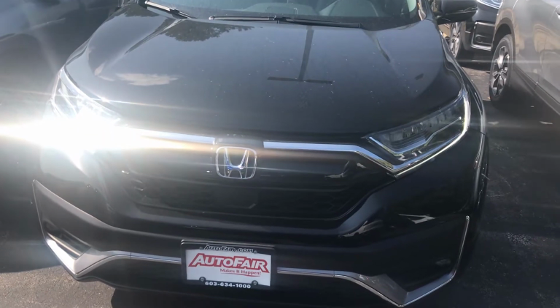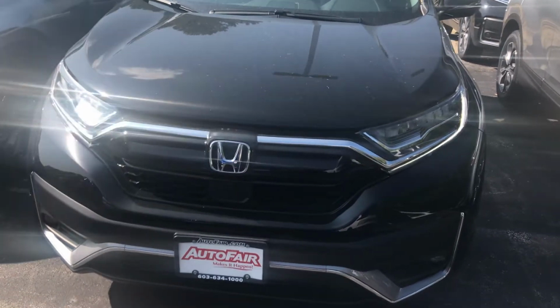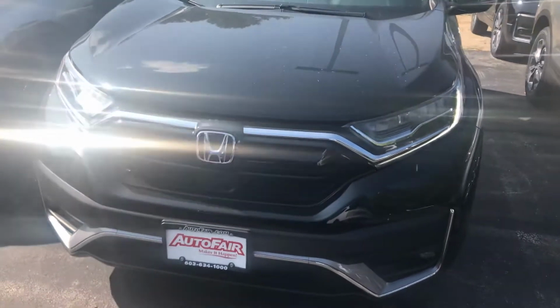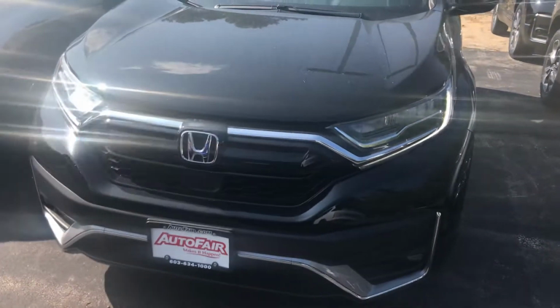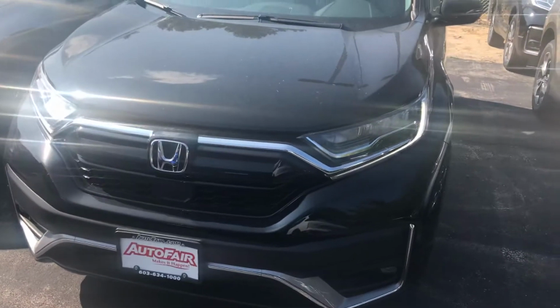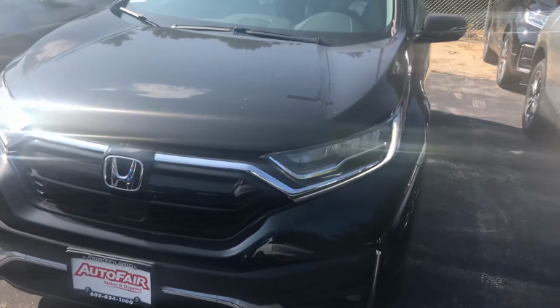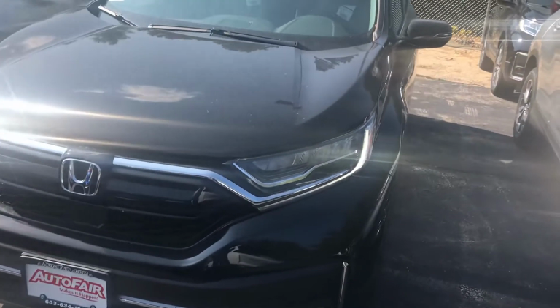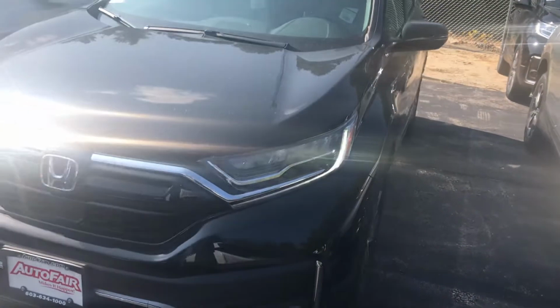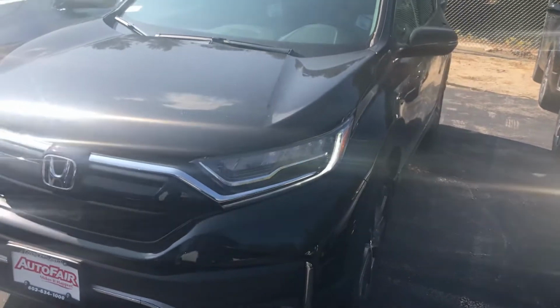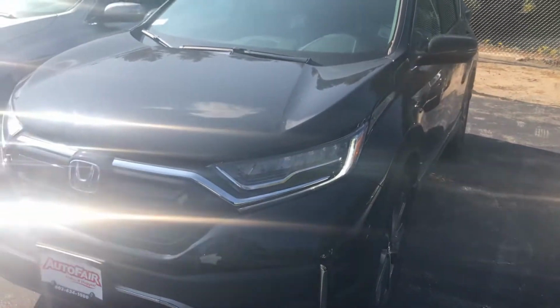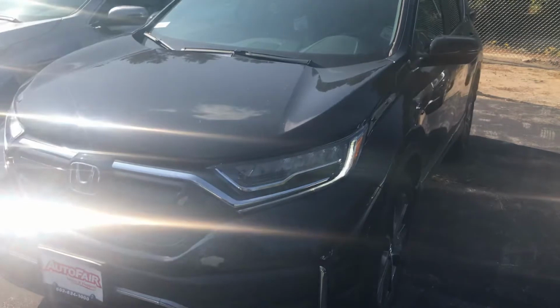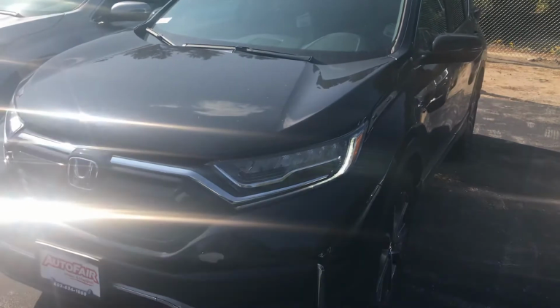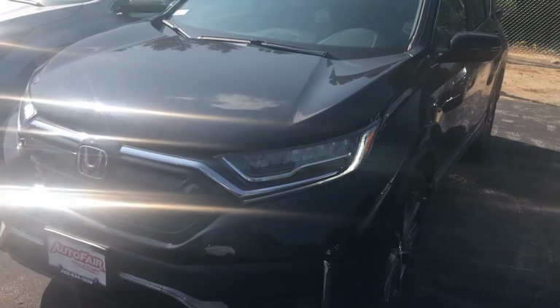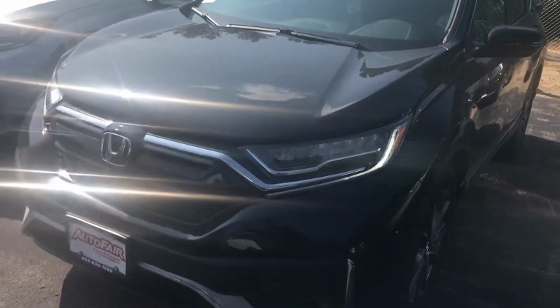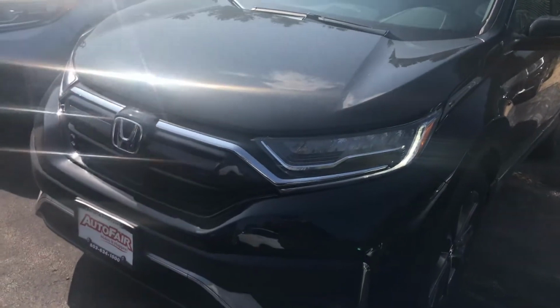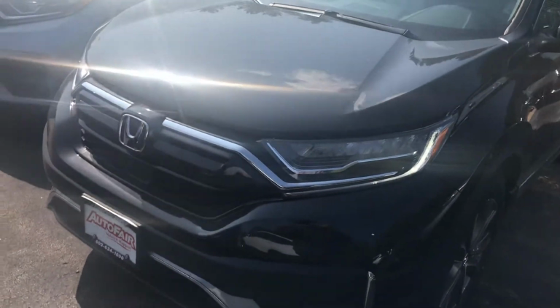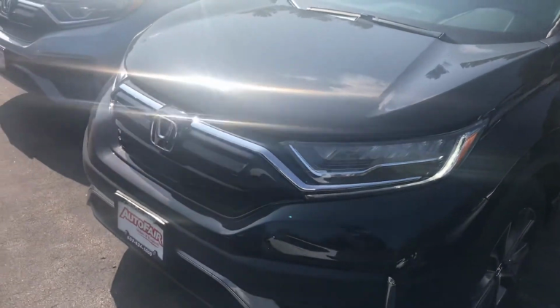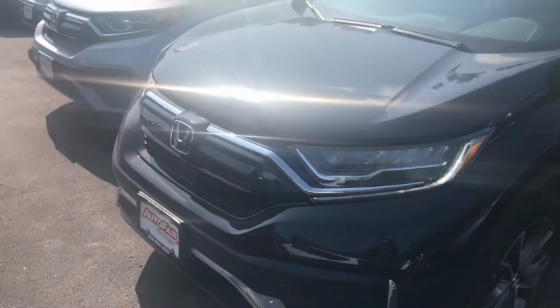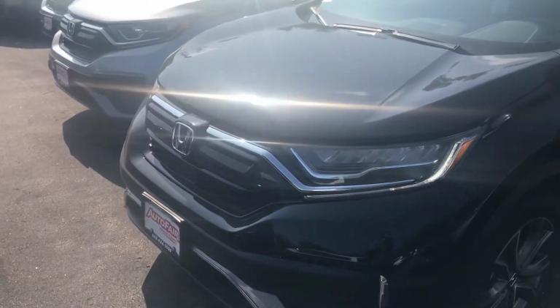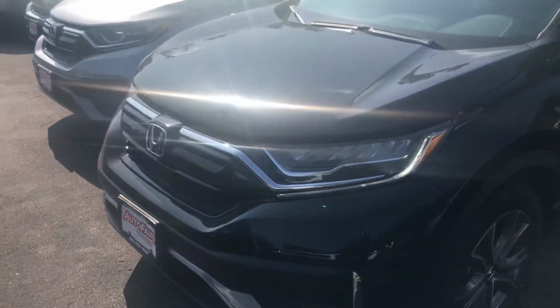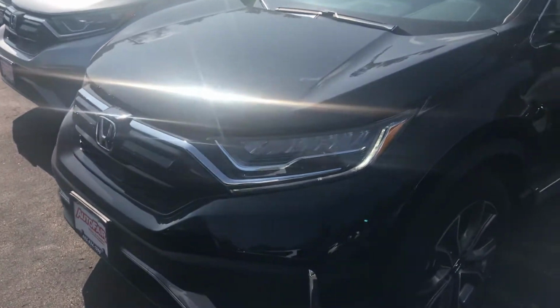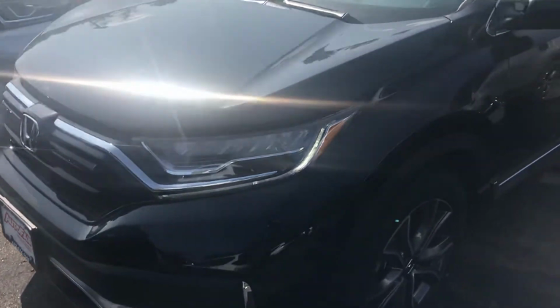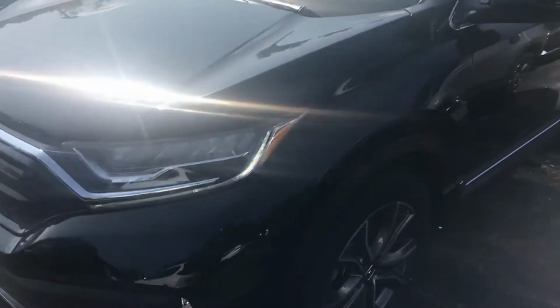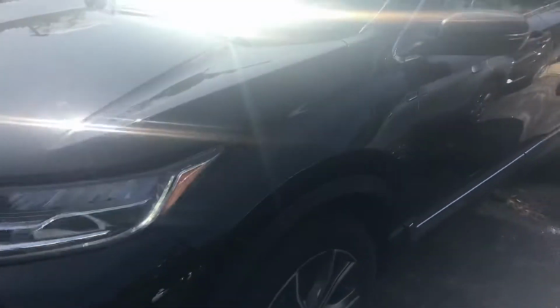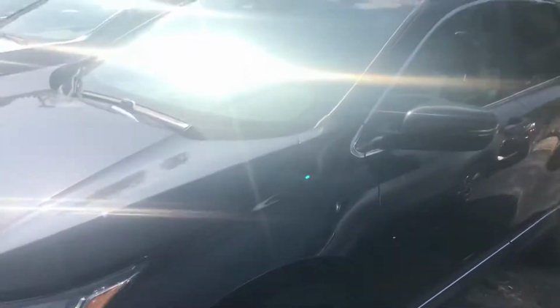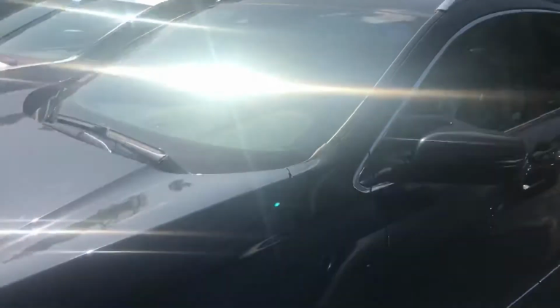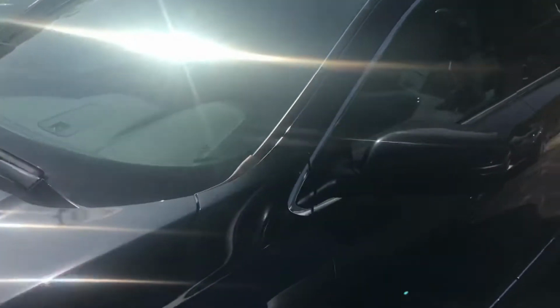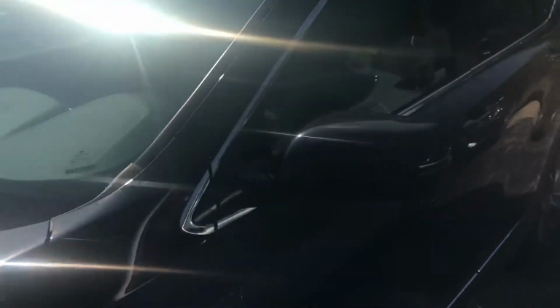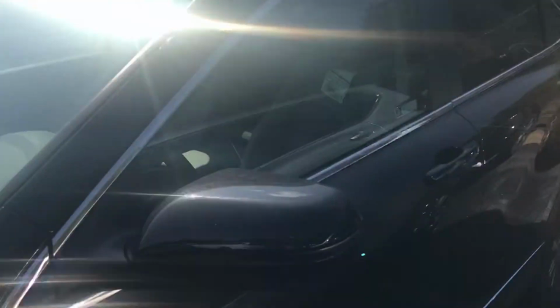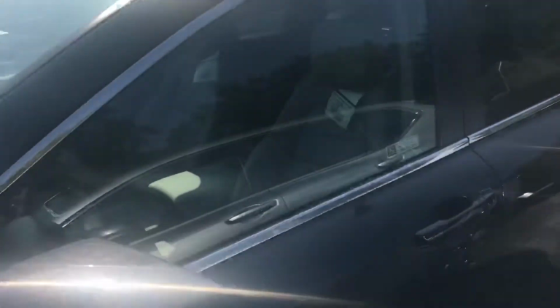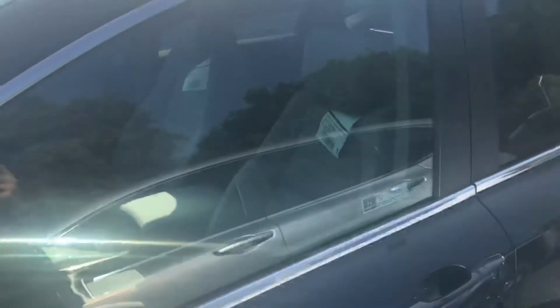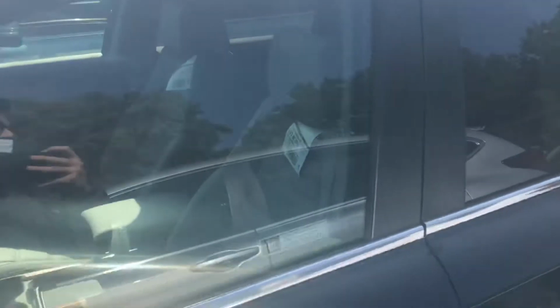Hi Dion, this is George over at AutoFair Honda. I just wanted to give you a quick look at this 2020 Honda CR-V that you are interested in. I'm going to give you a quick tour of all the features and everything that comes along with the car.